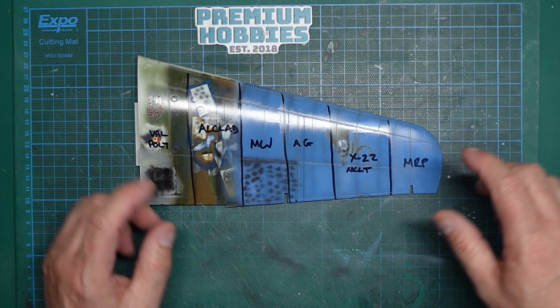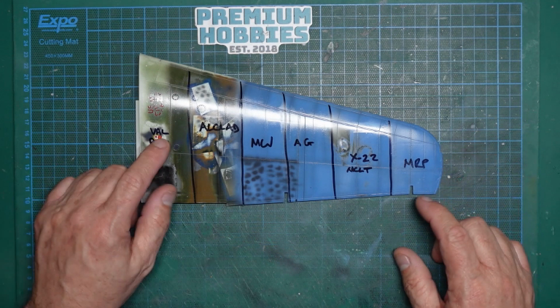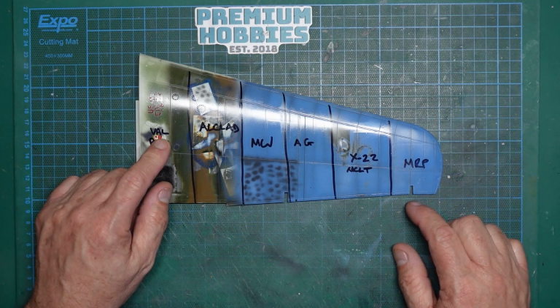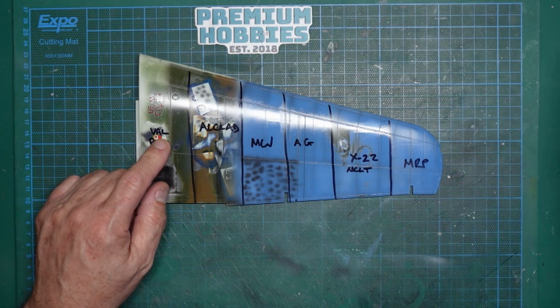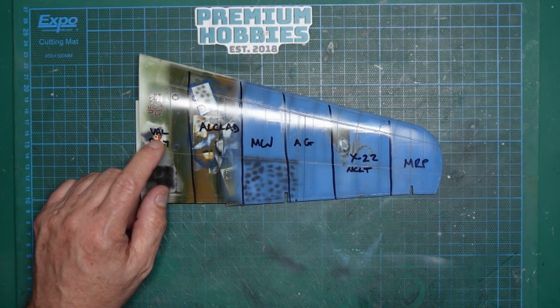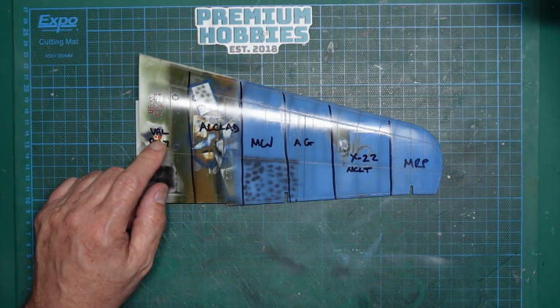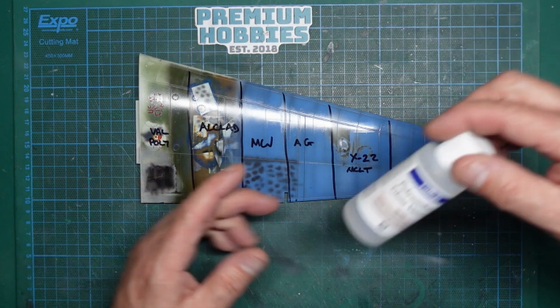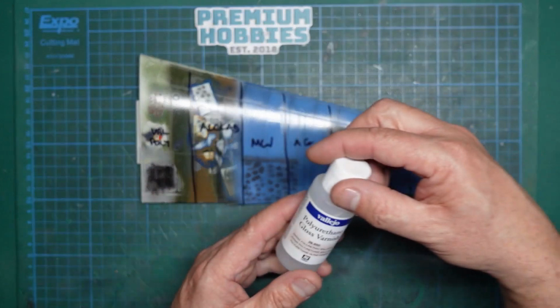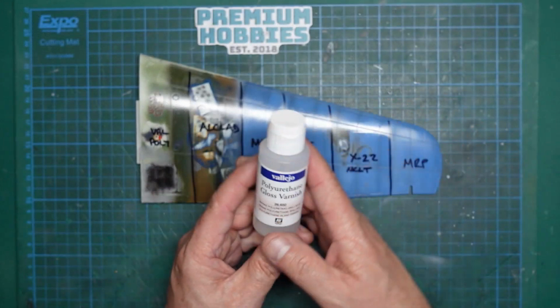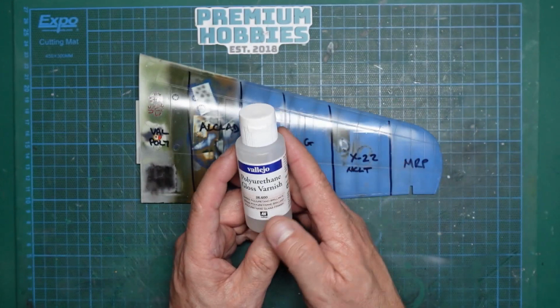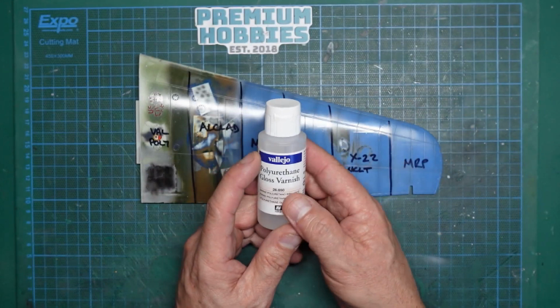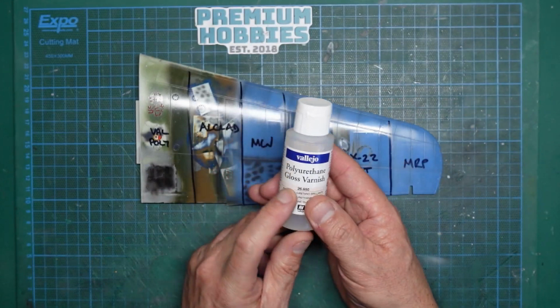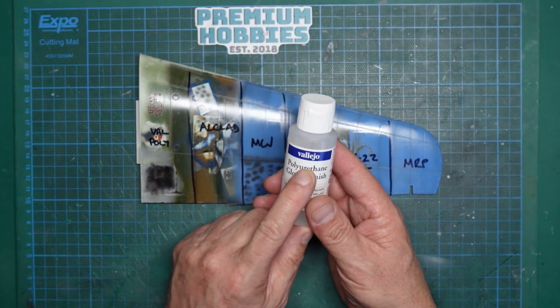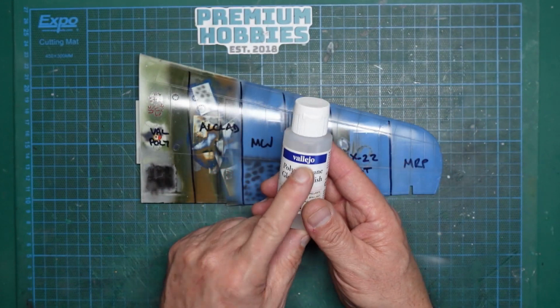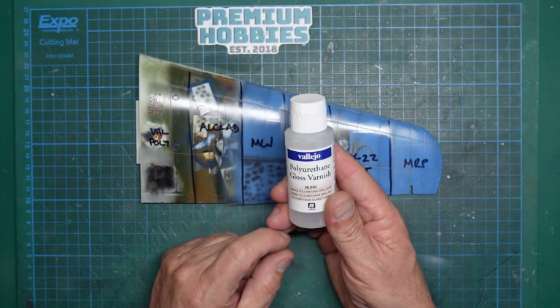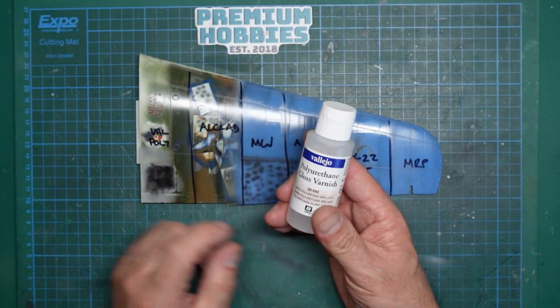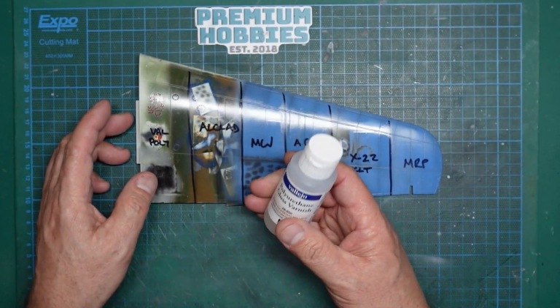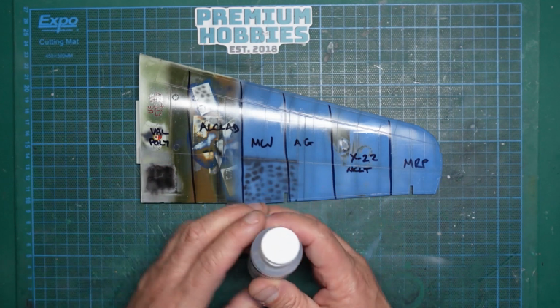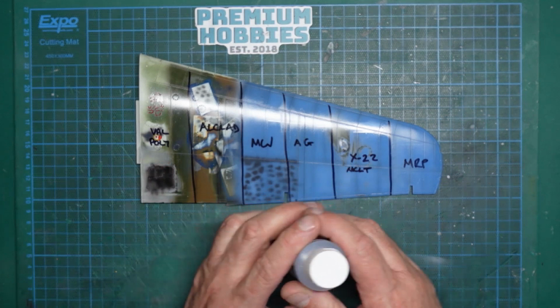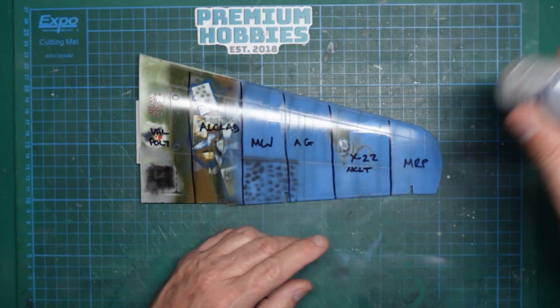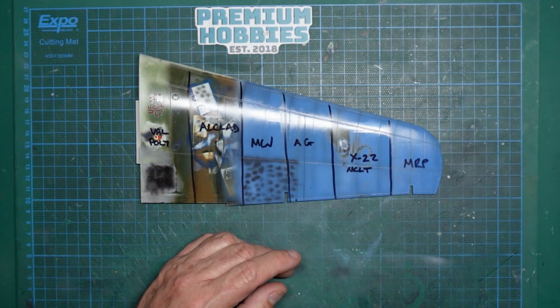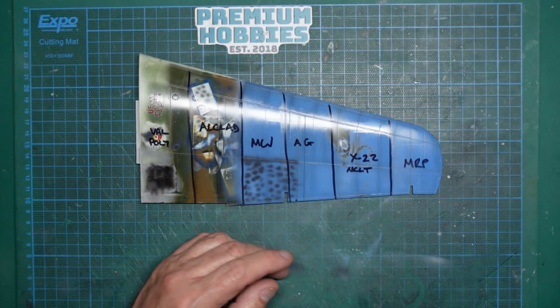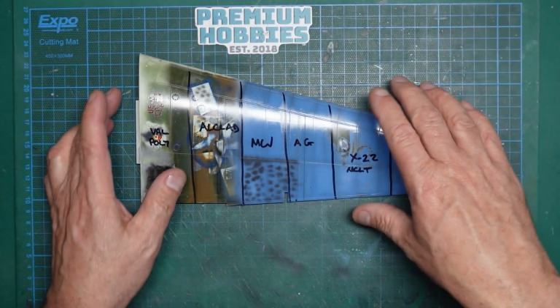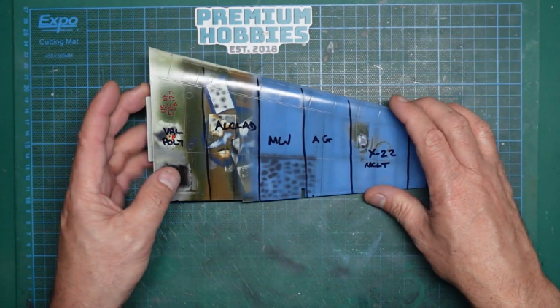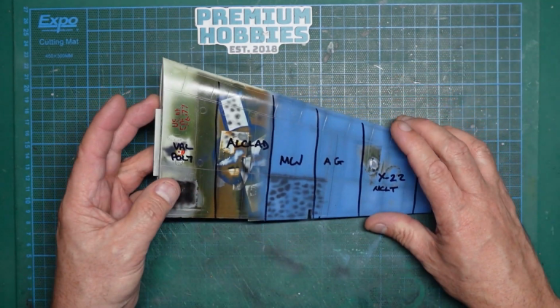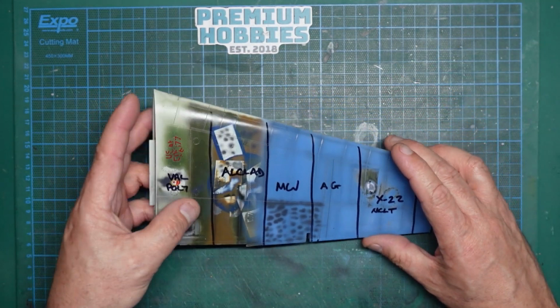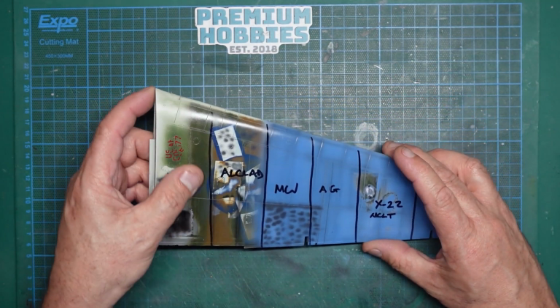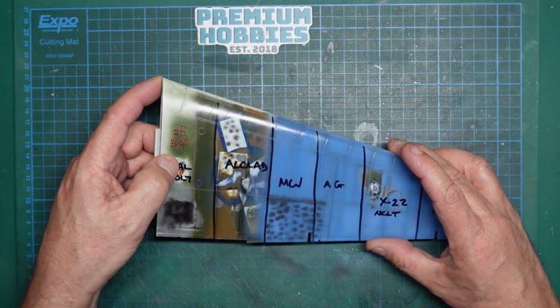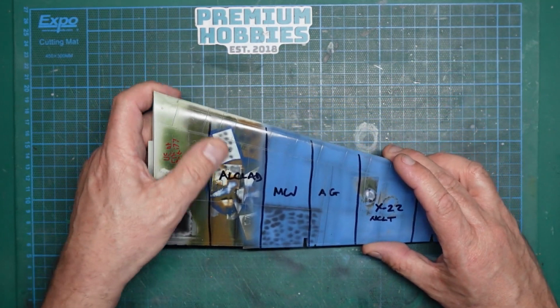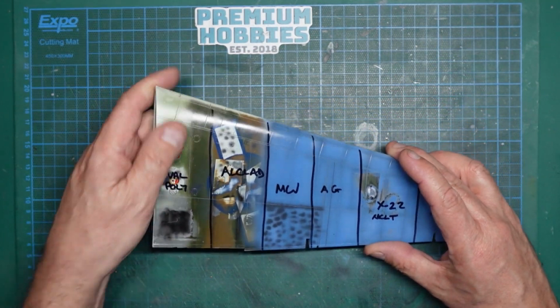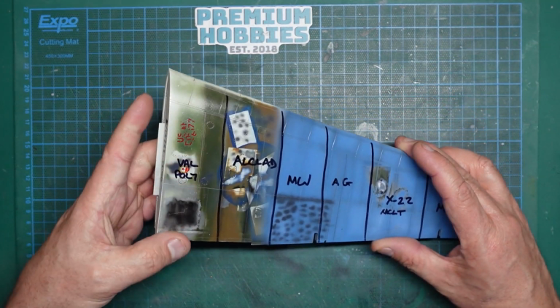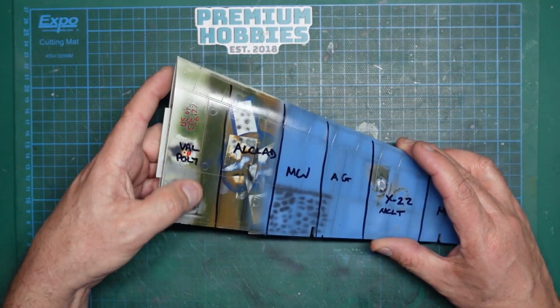And on the end here we've got the Polyurethane Gloss Varnish from Viejo, which is not very nice stuff at all.